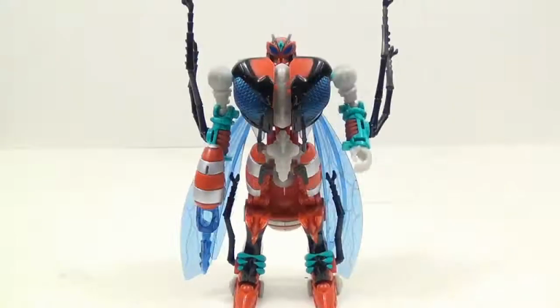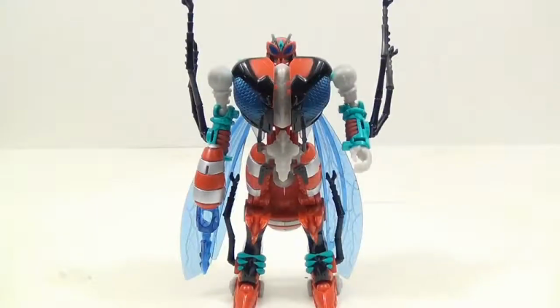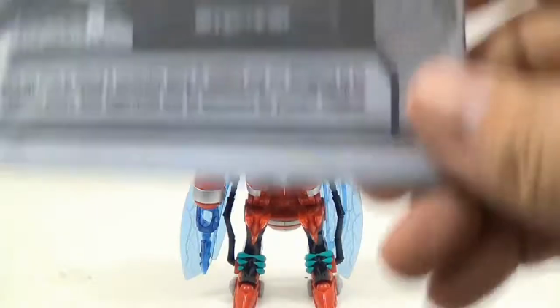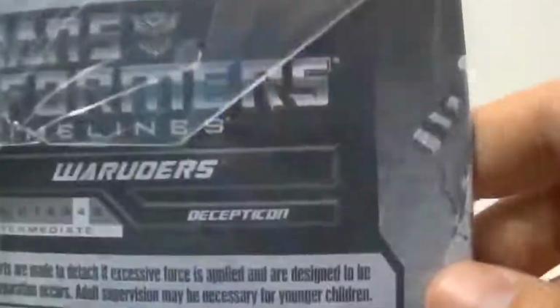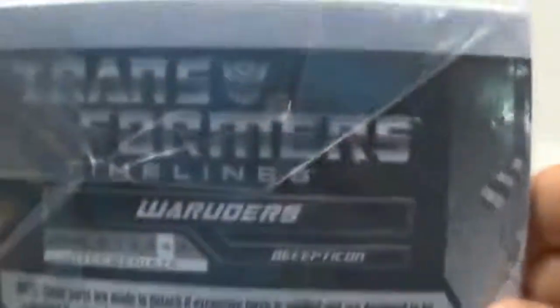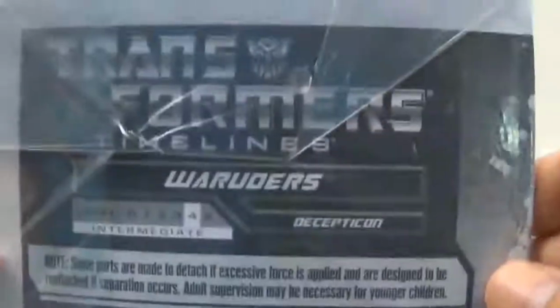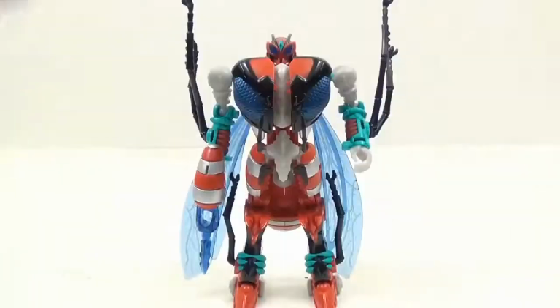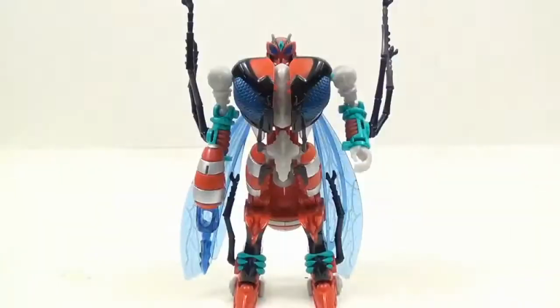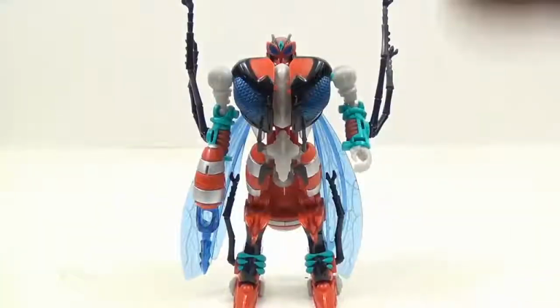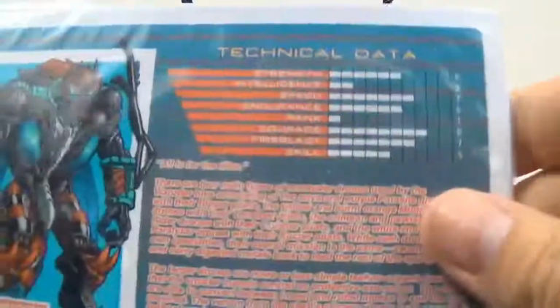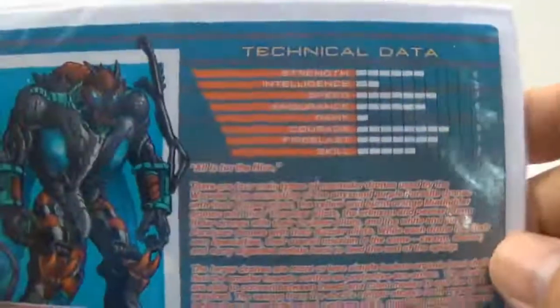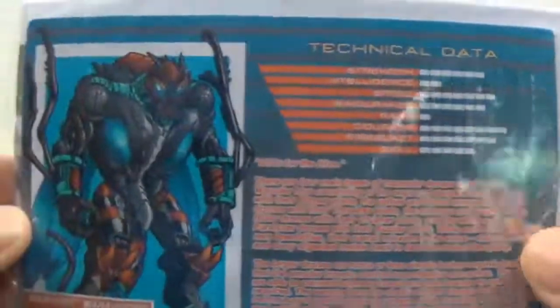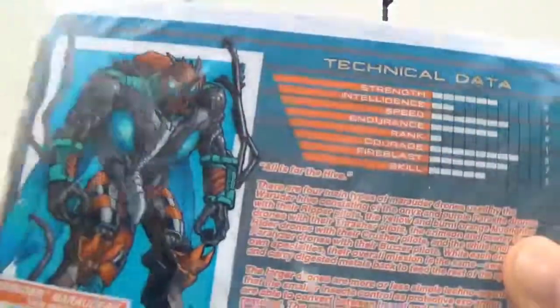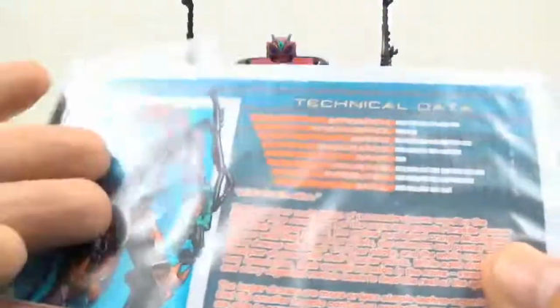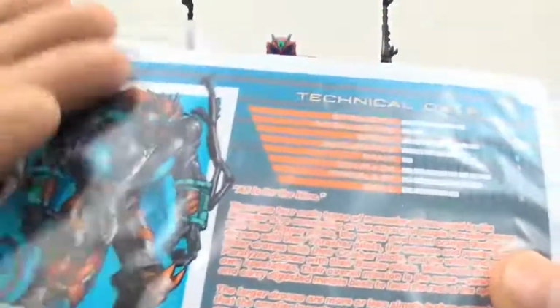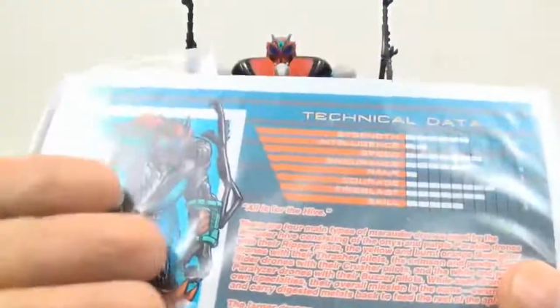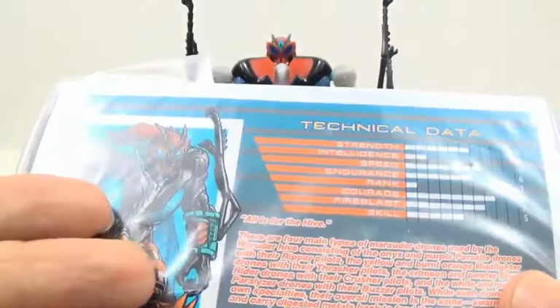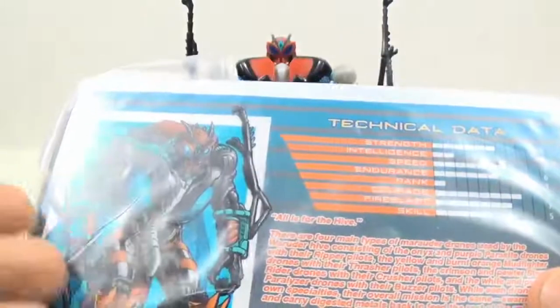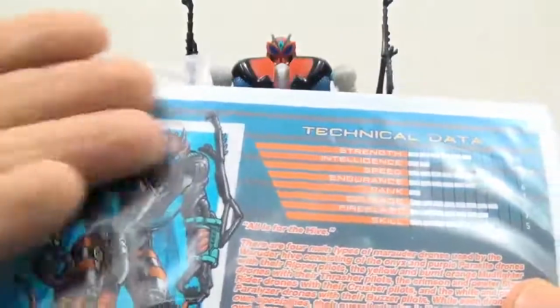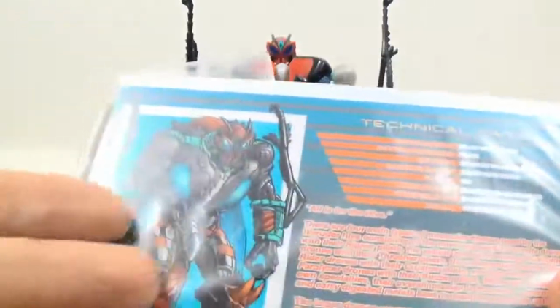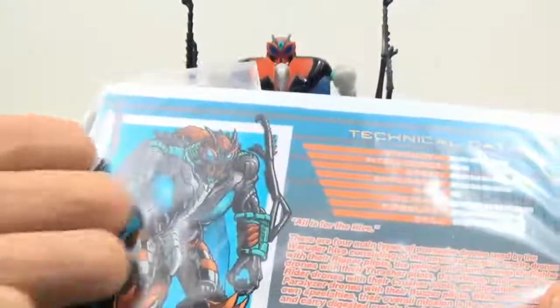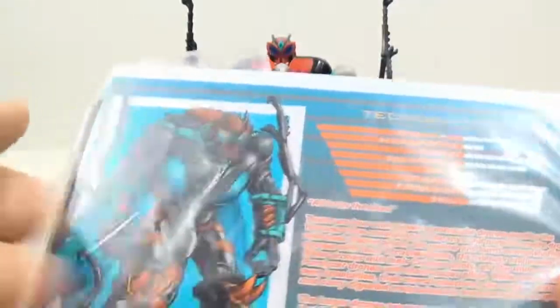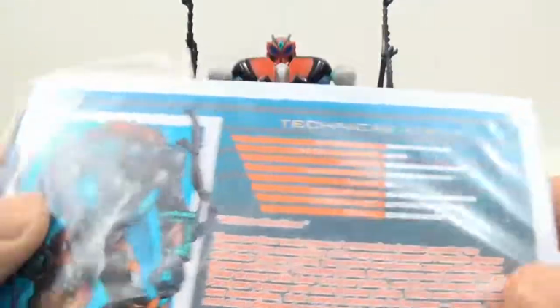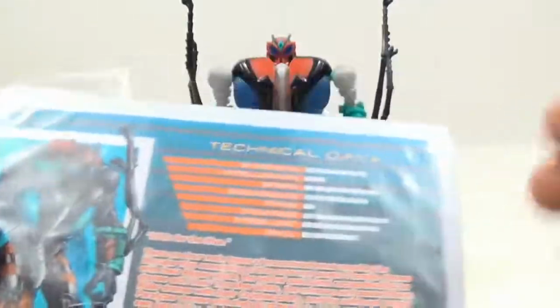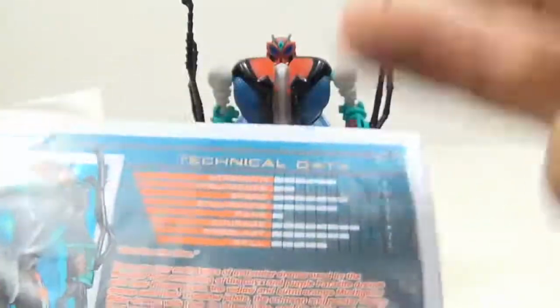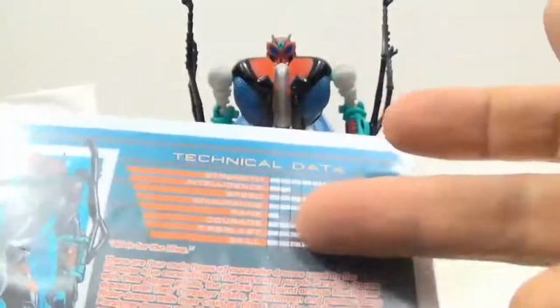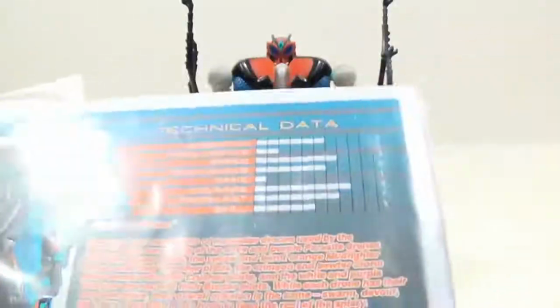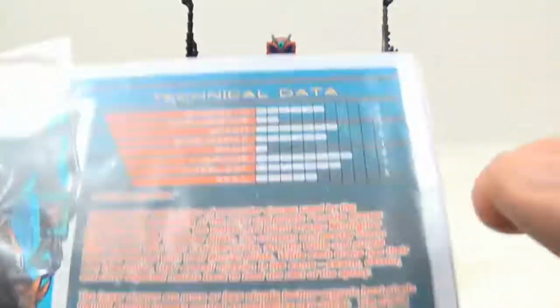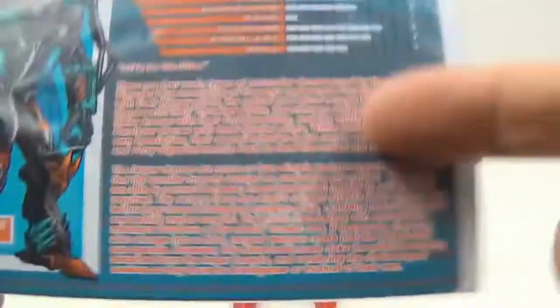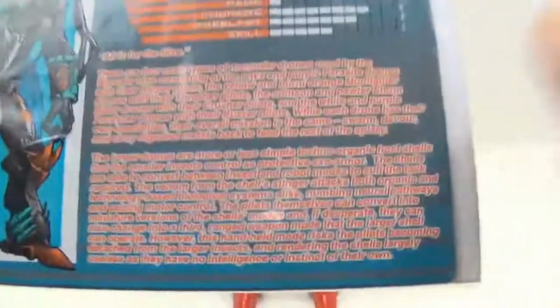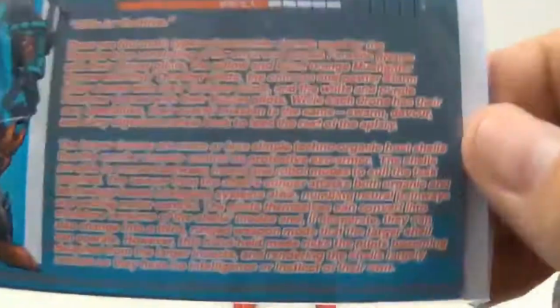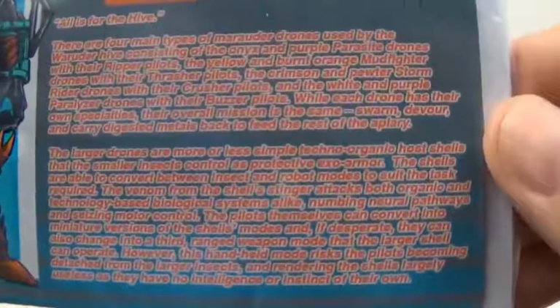Almost forgot — it does come with his instructions and a bio card. Once again, the picture is the same; they just changed the coloring on it. Technical data is the same, bio is the same.